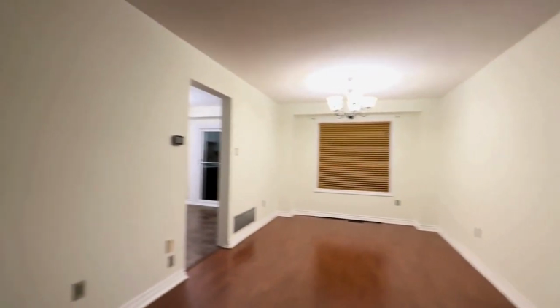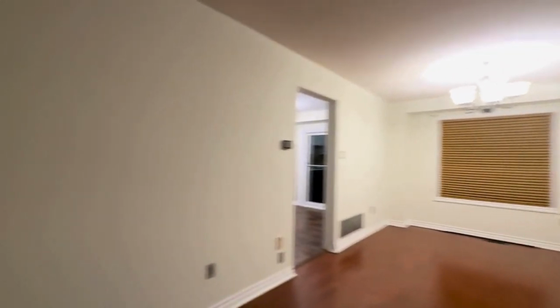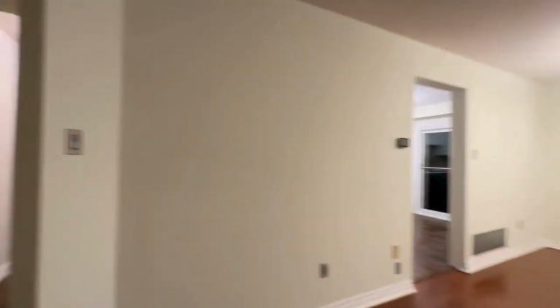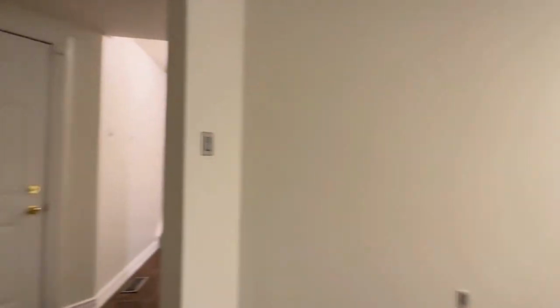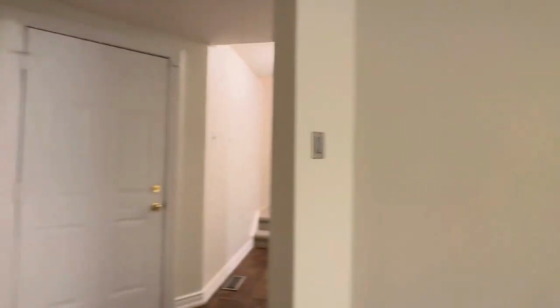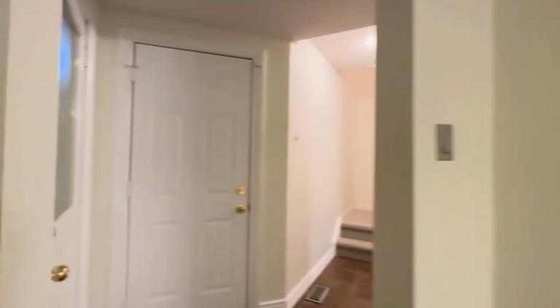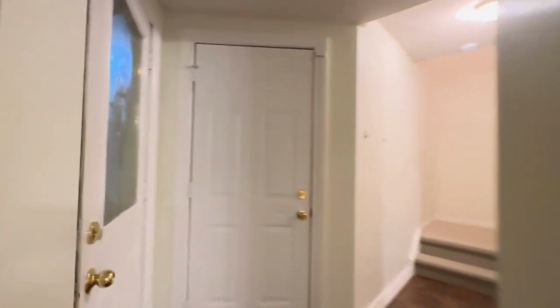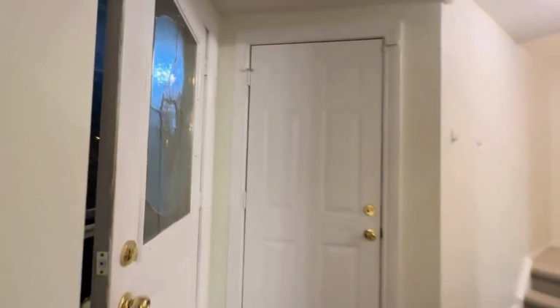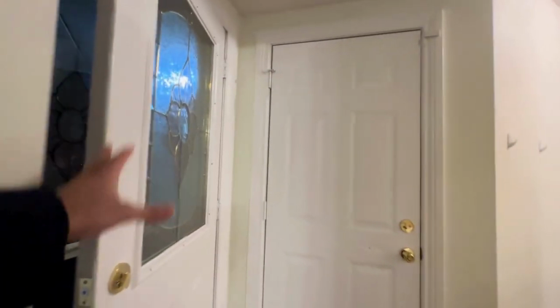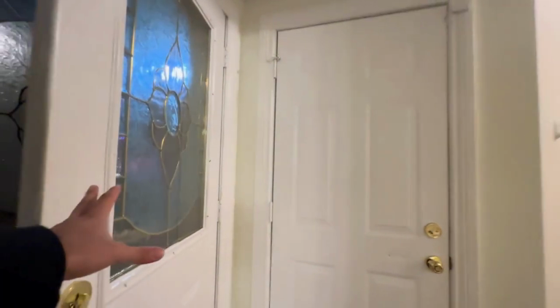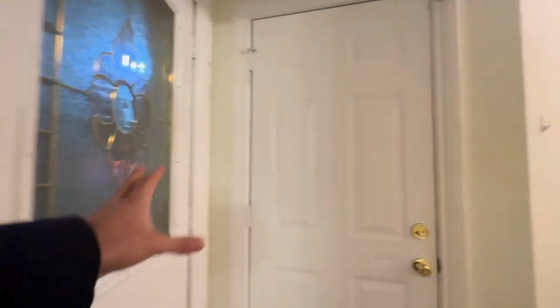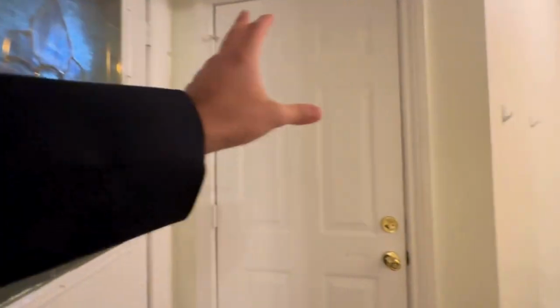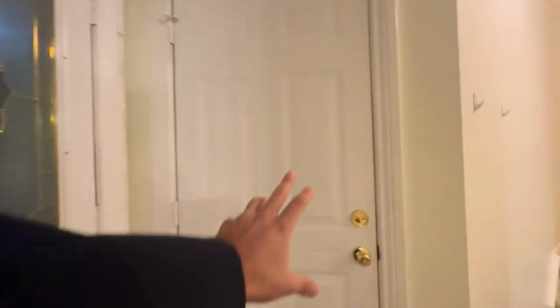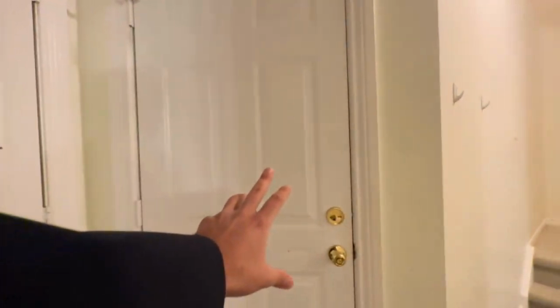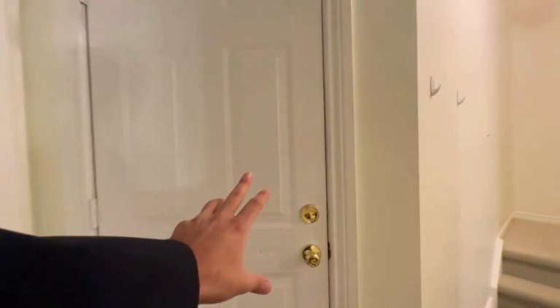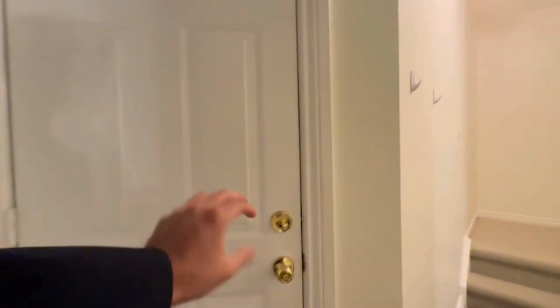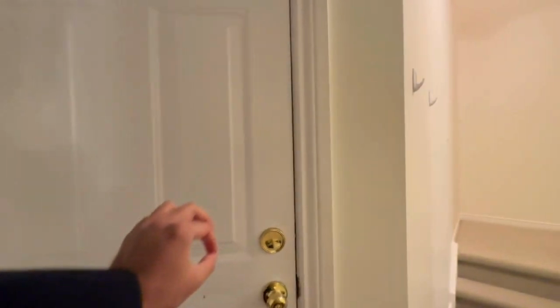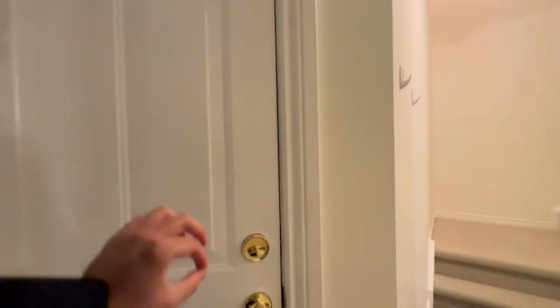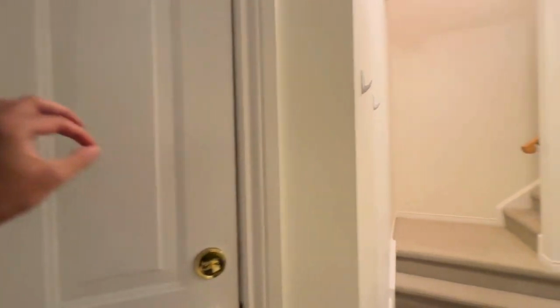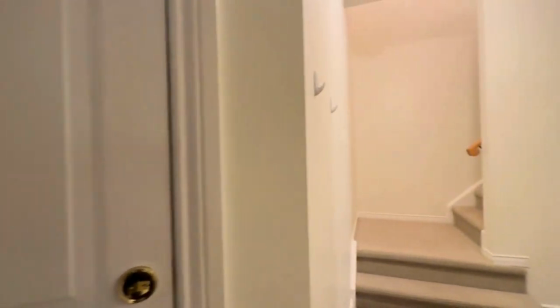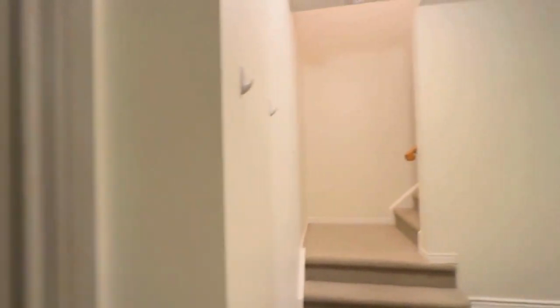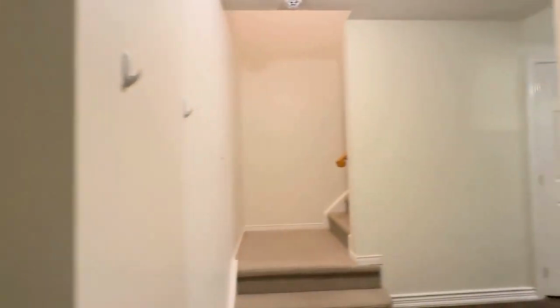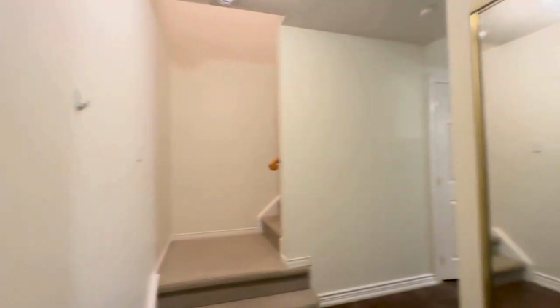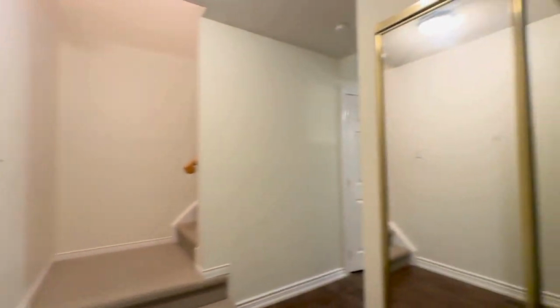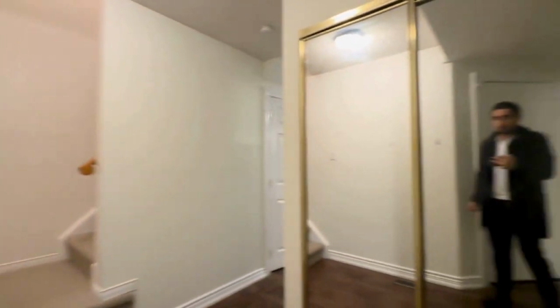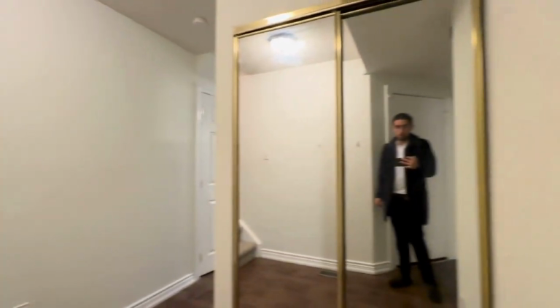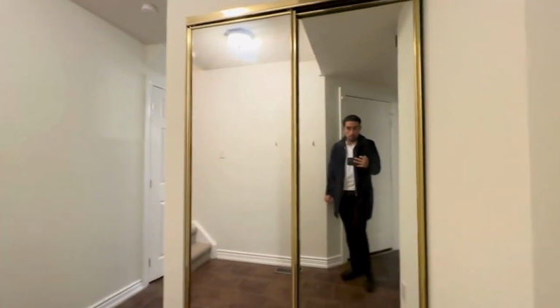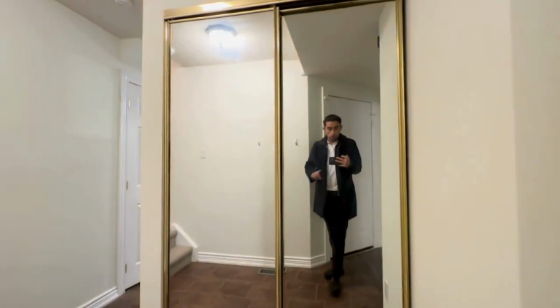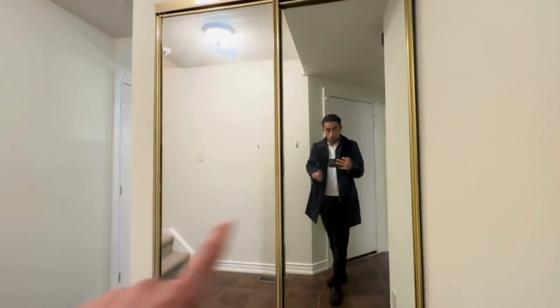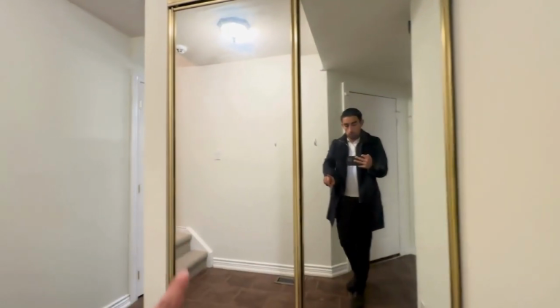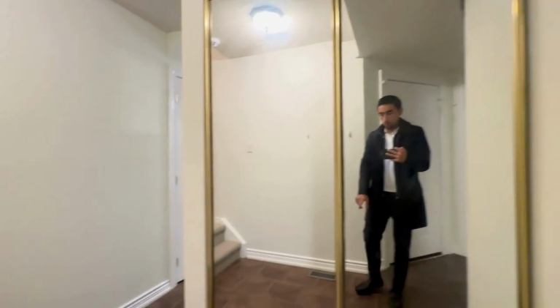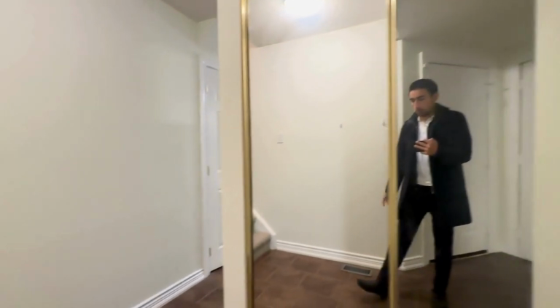As we come inside of the home, we have our front entrance on our left. You have the walkout to the garage — you get a one-car garage. In addition to that, you have an additional space on the driveway. You have your coat closet over here.